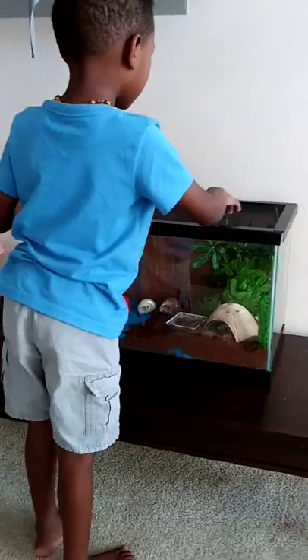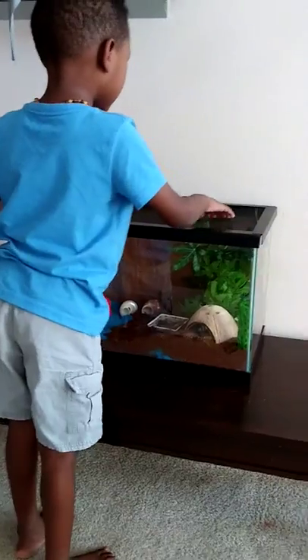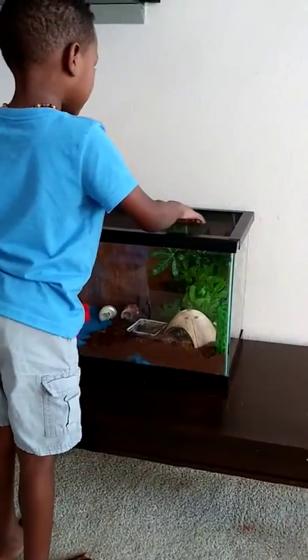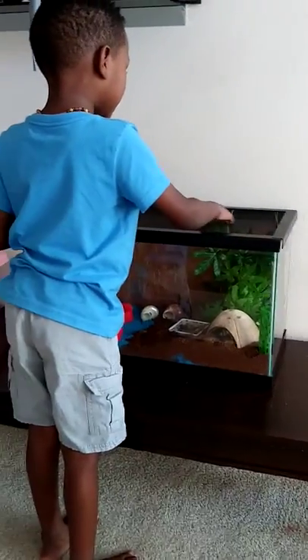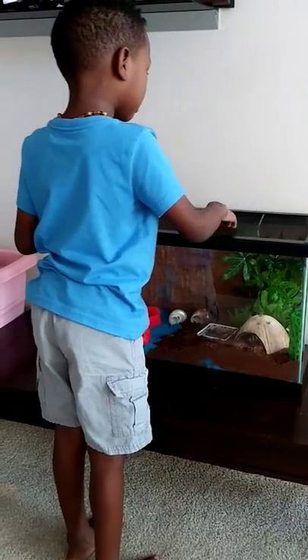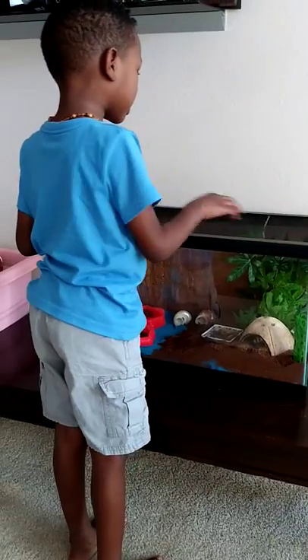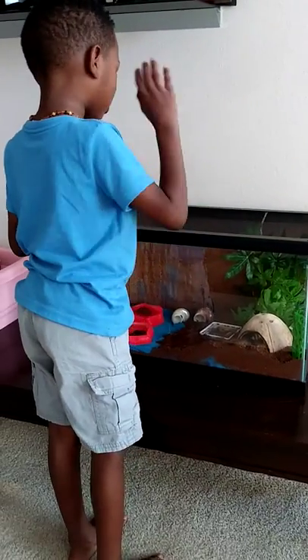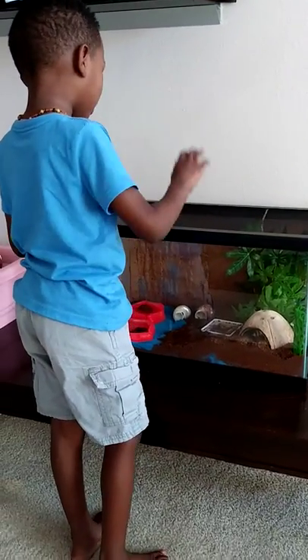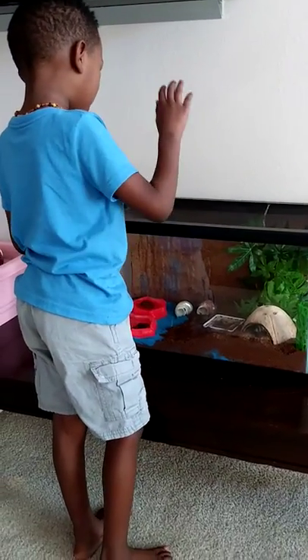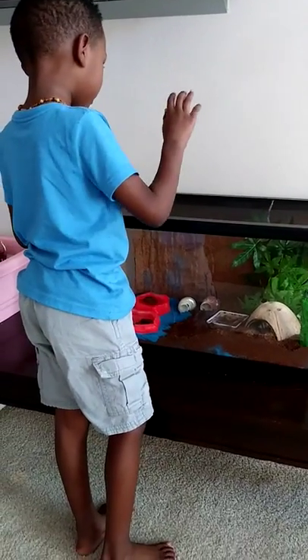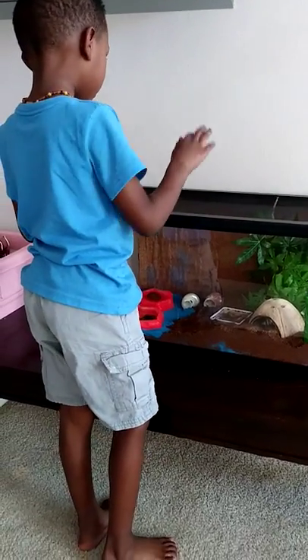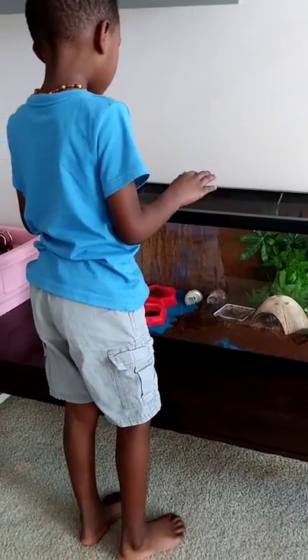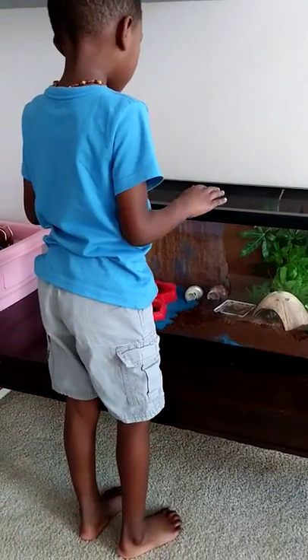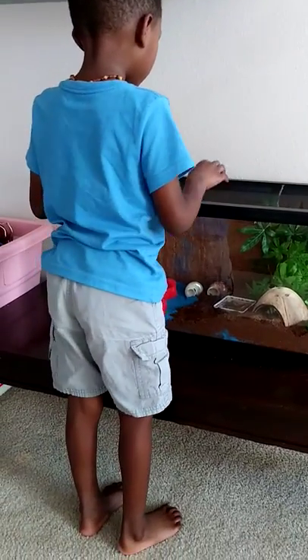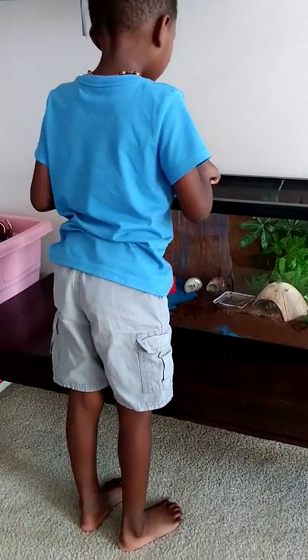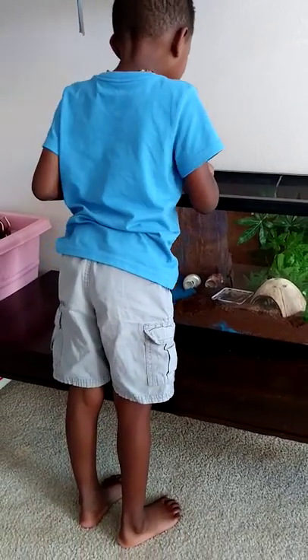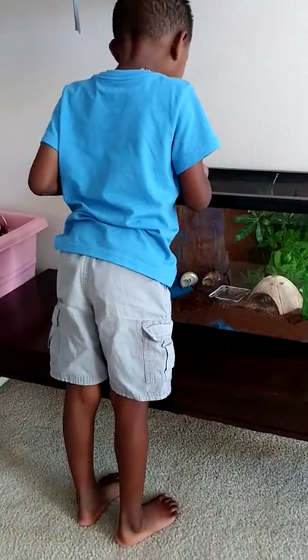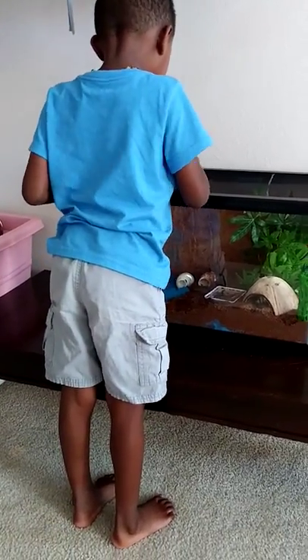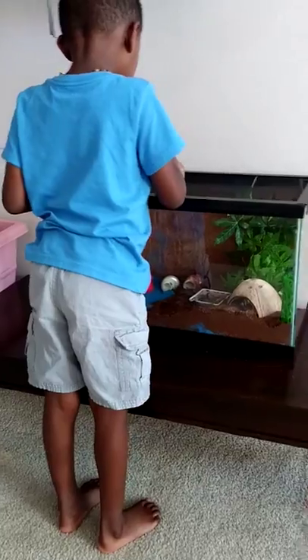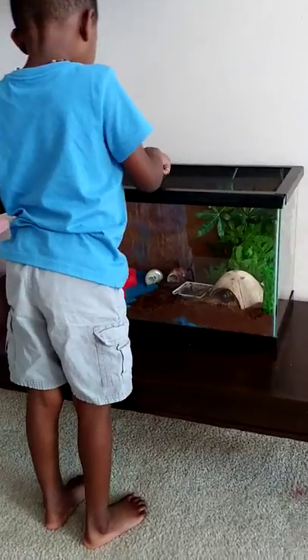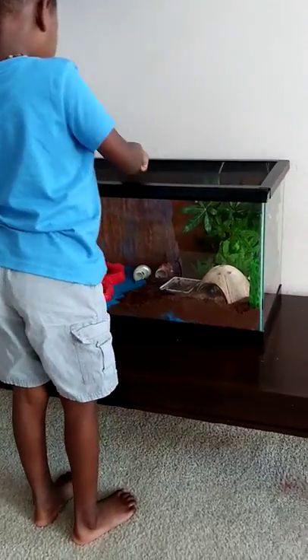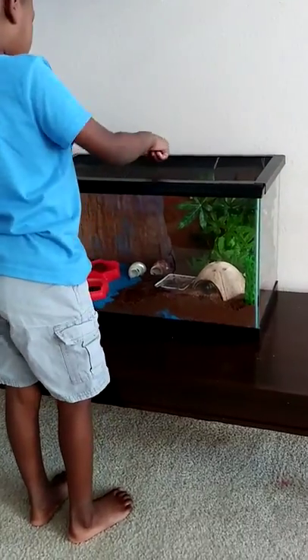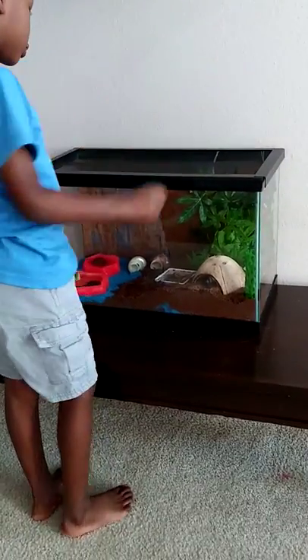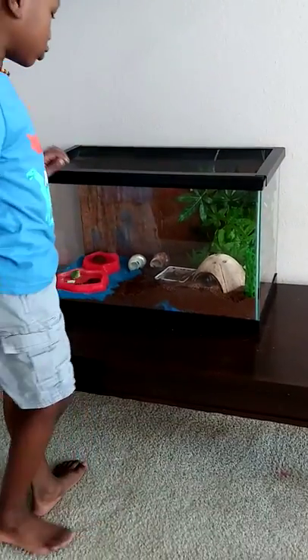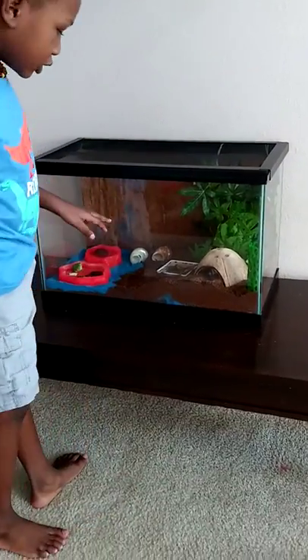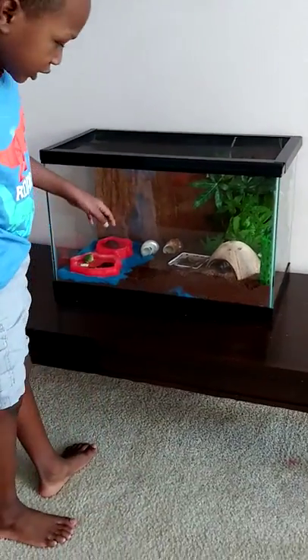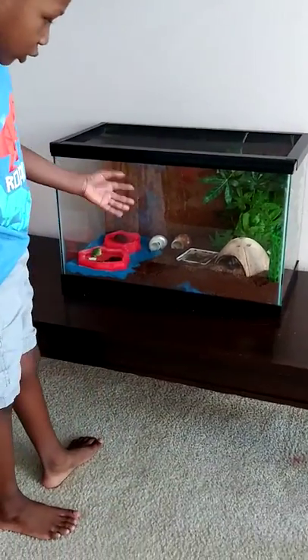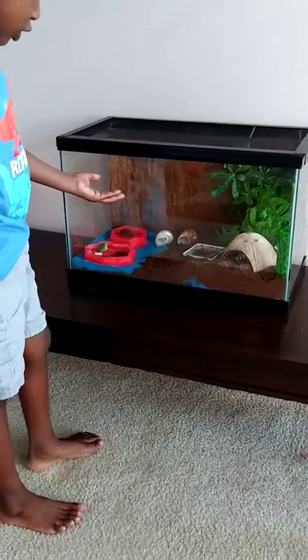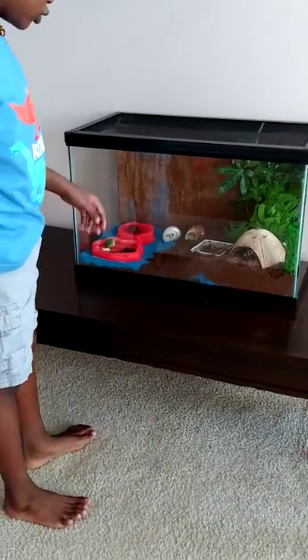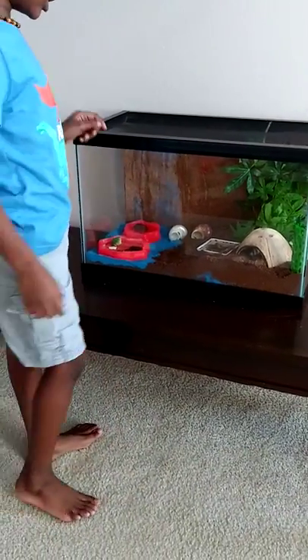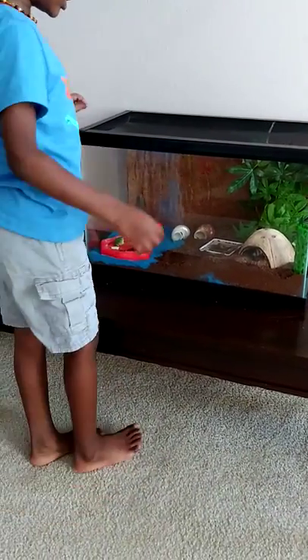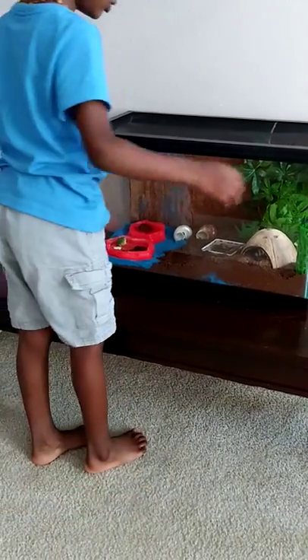He needs this plant to climb up, too. And he needs this thing to climb up, too. He needs those shells to change into.